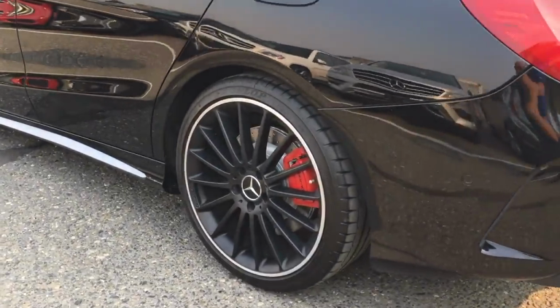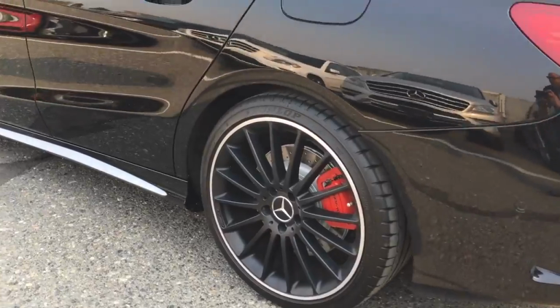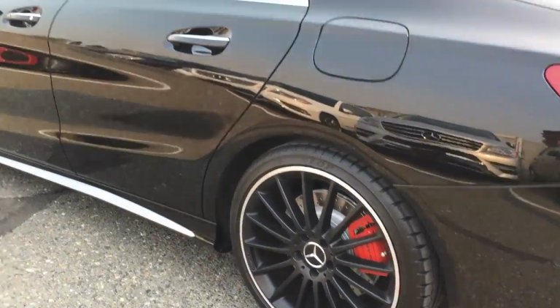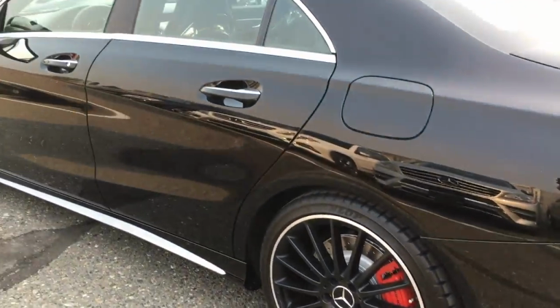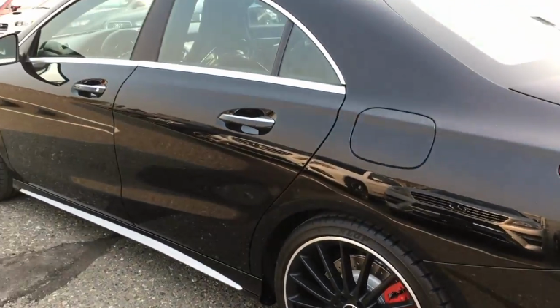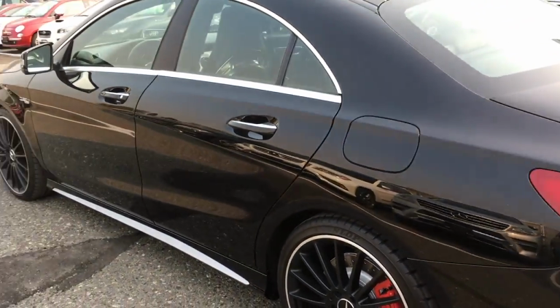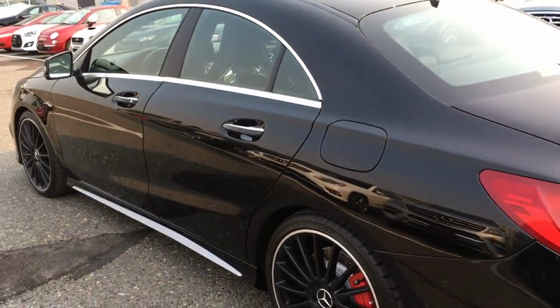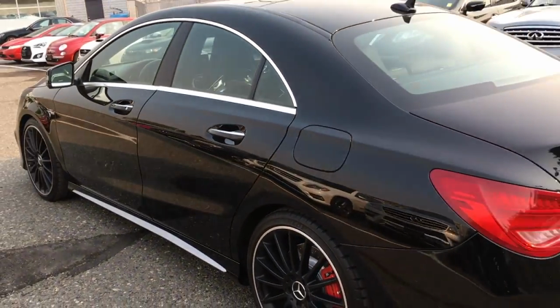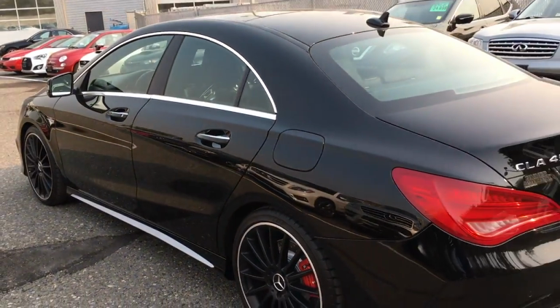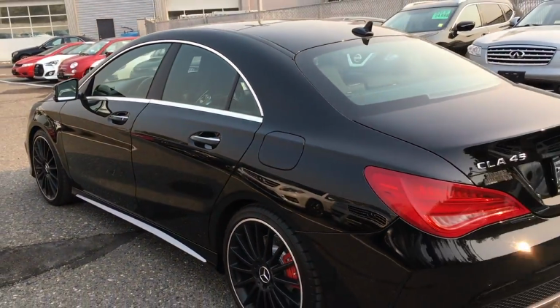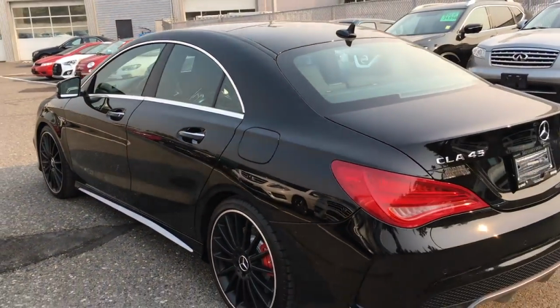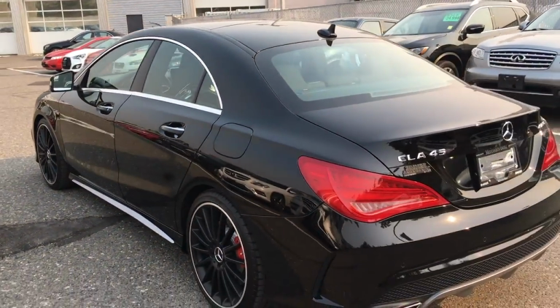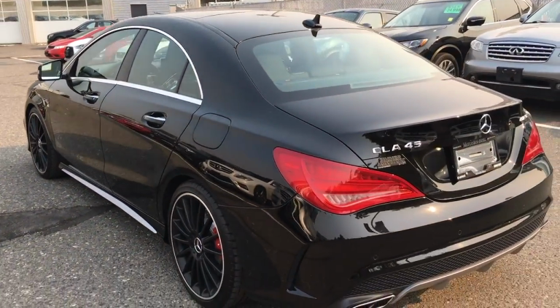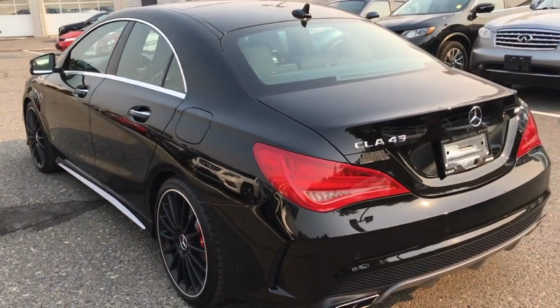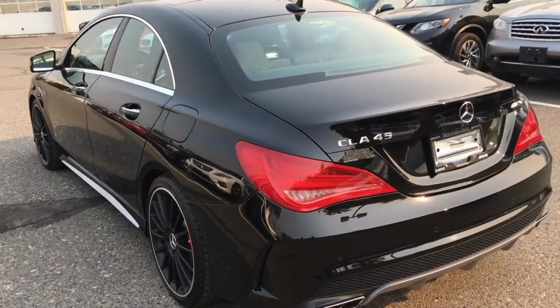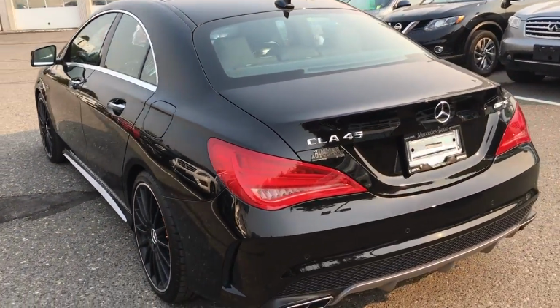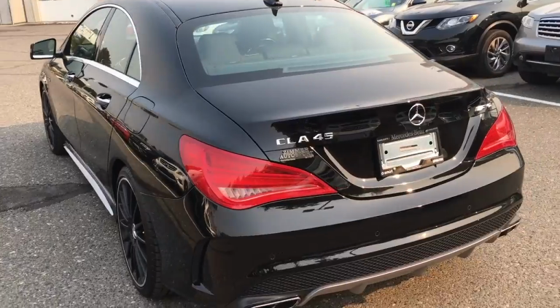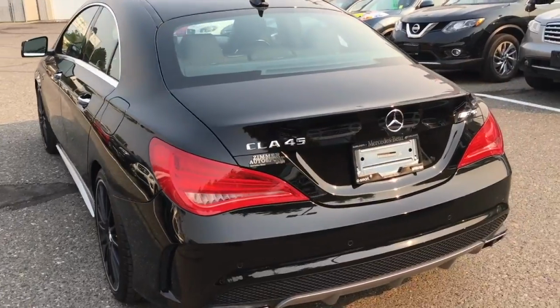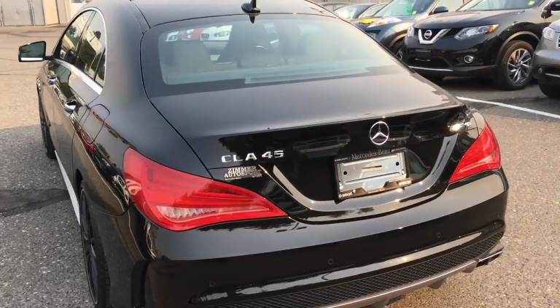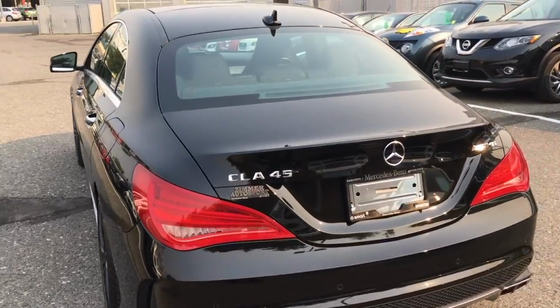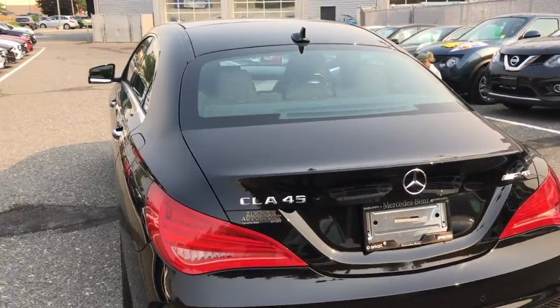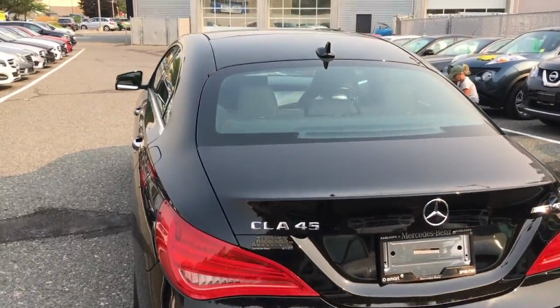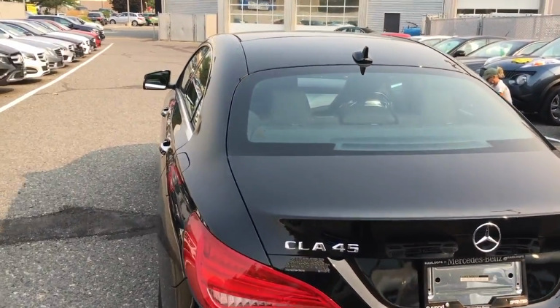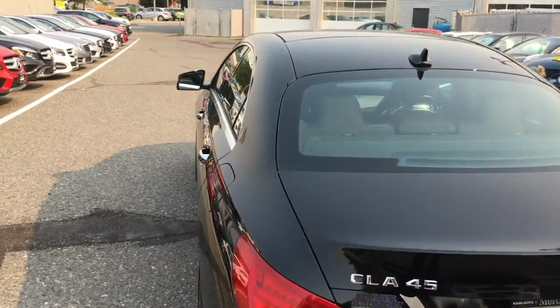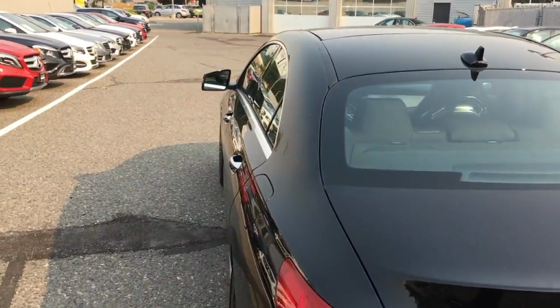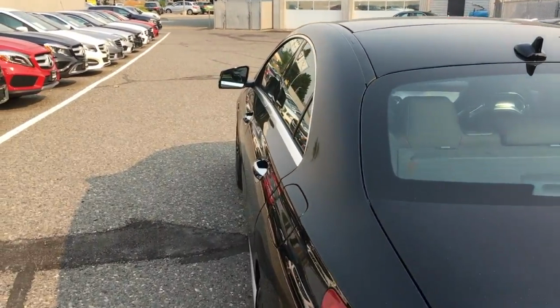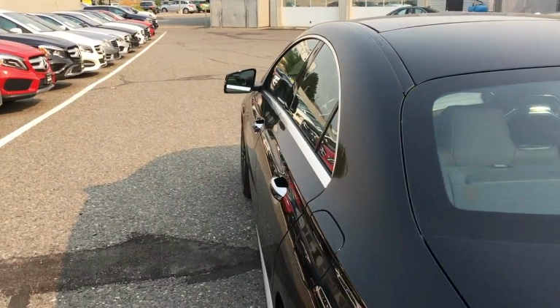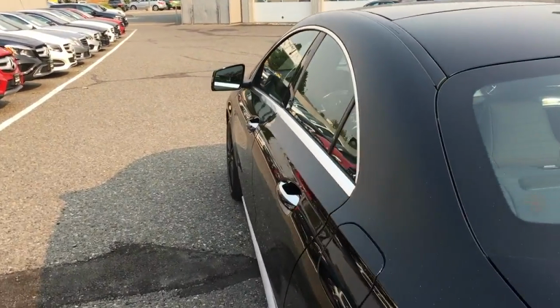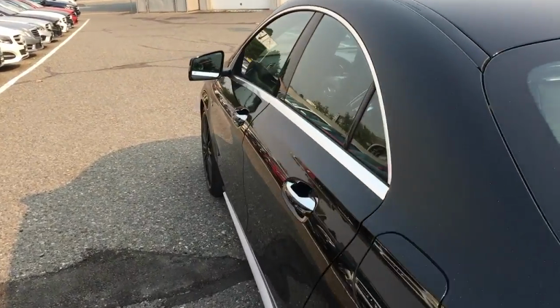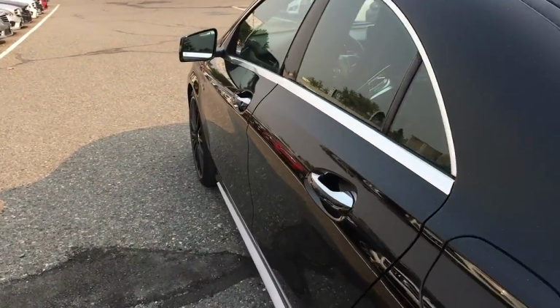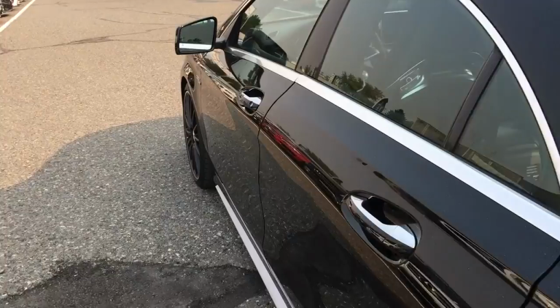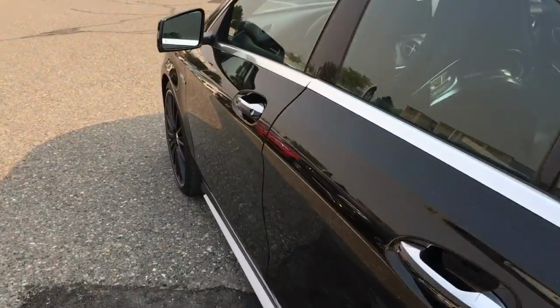This is actually owned by a husband of one of our employees here at Mercedes-Benz. Let's go take a peek inside.